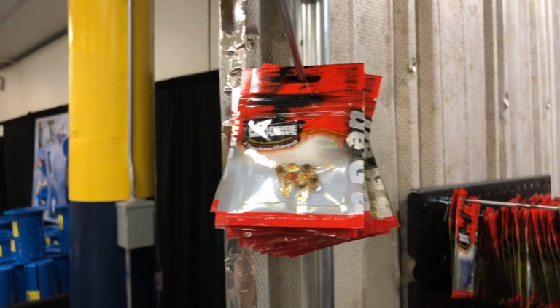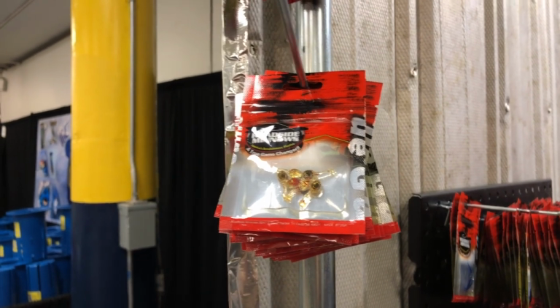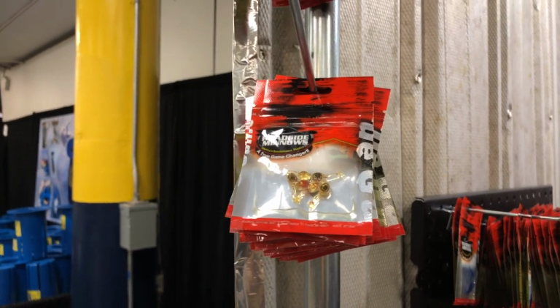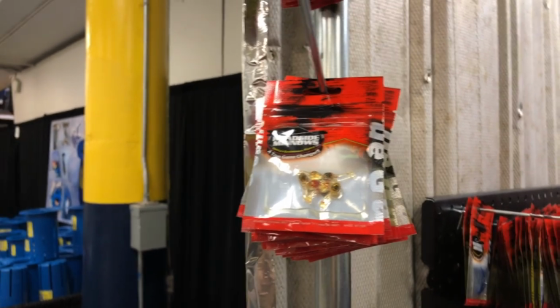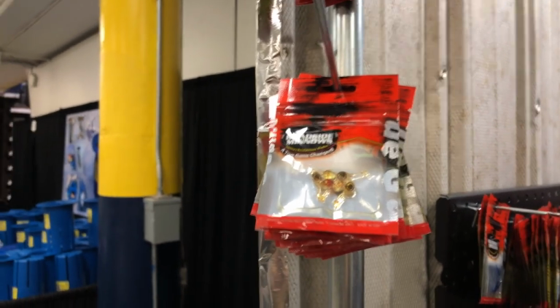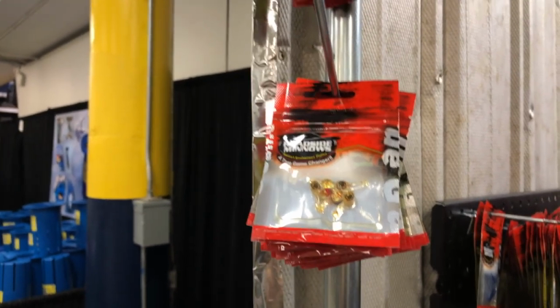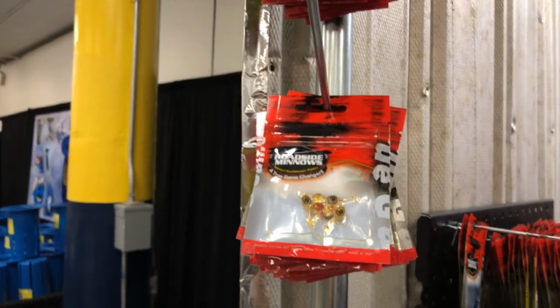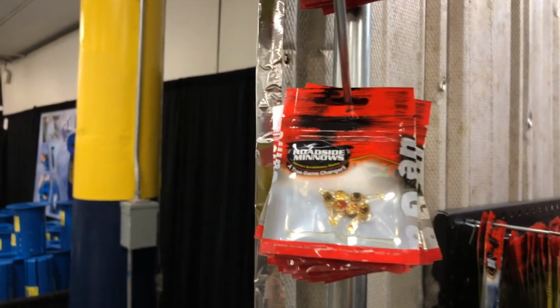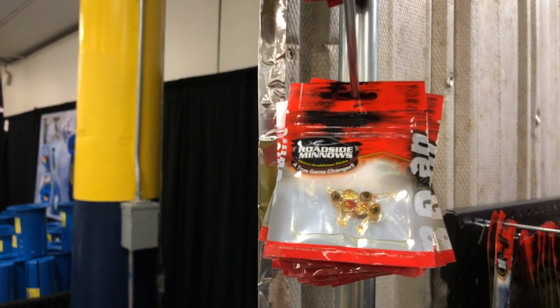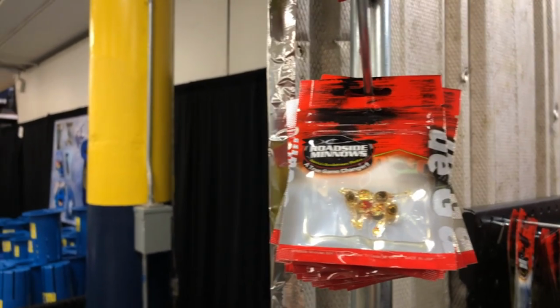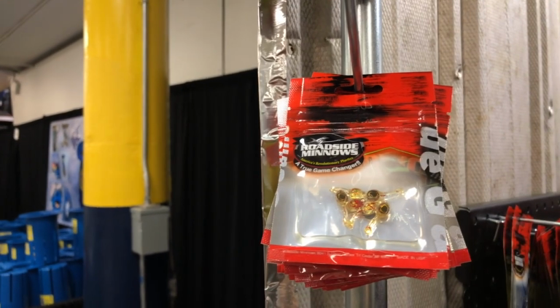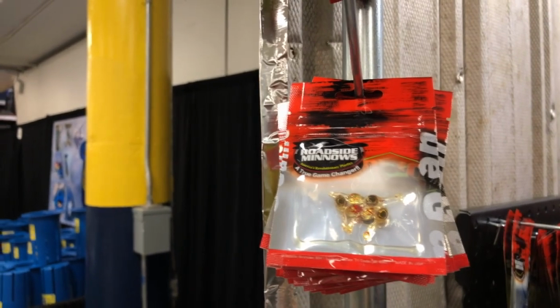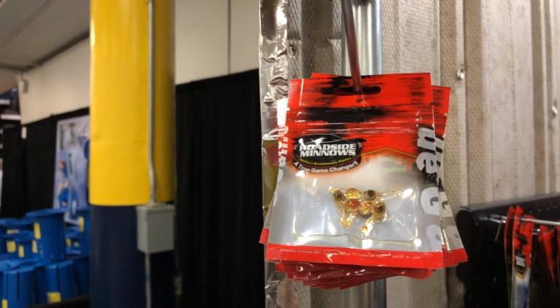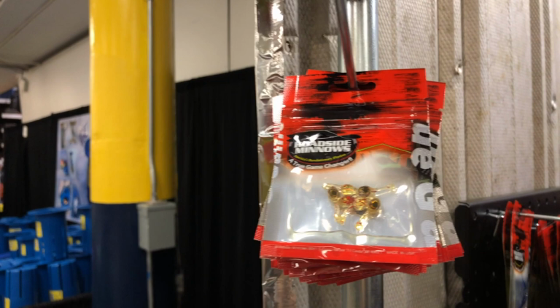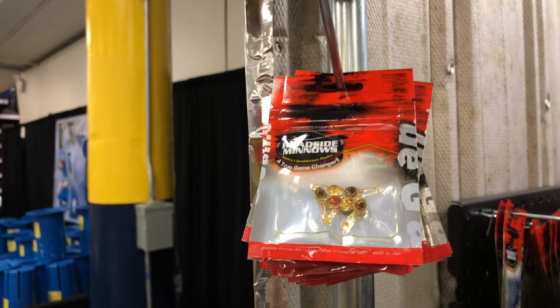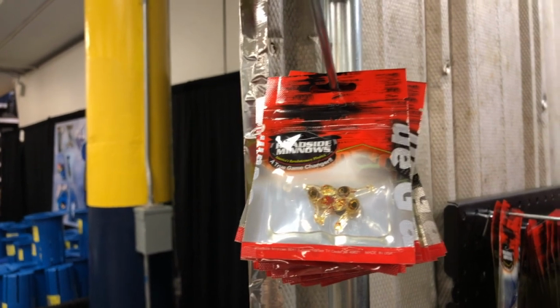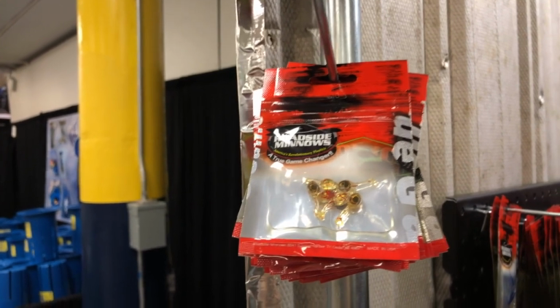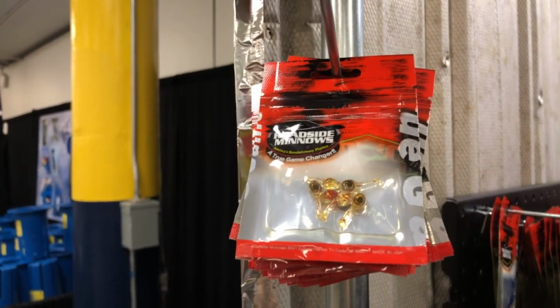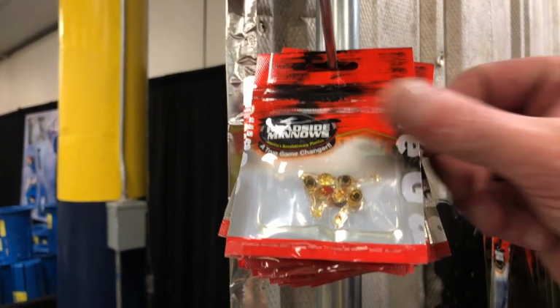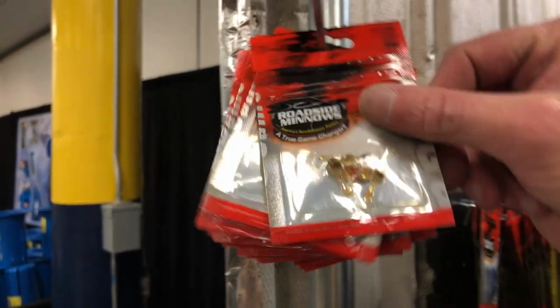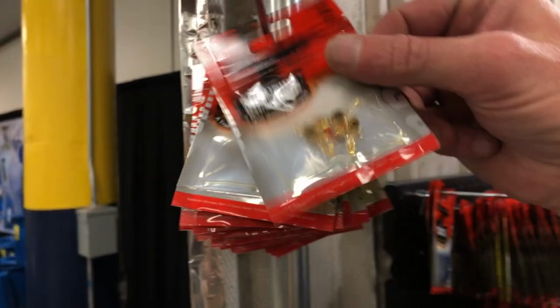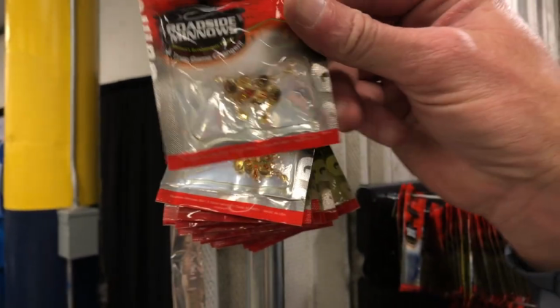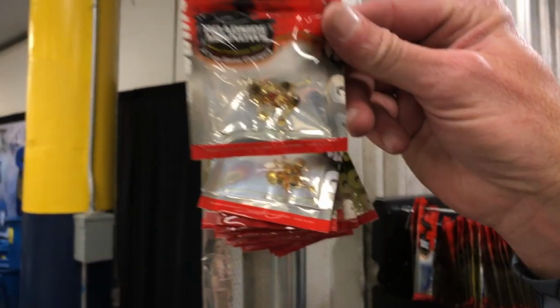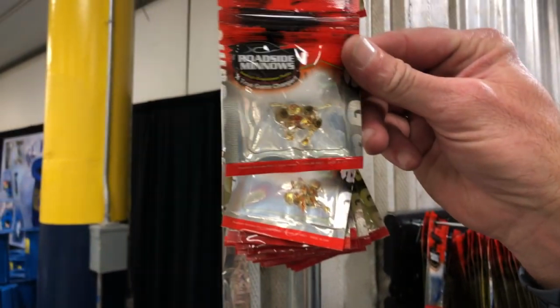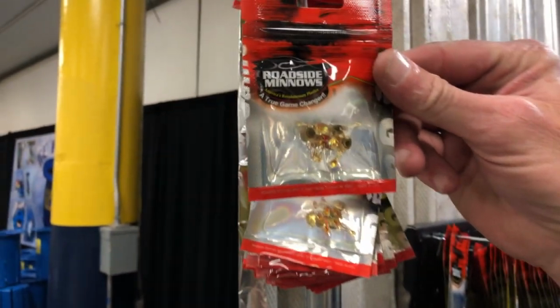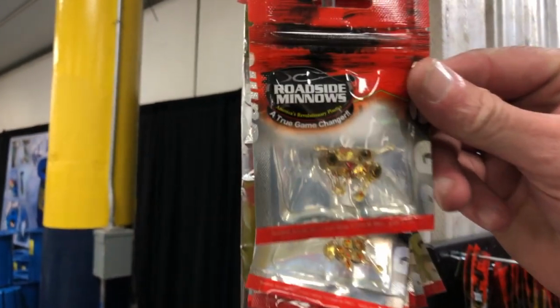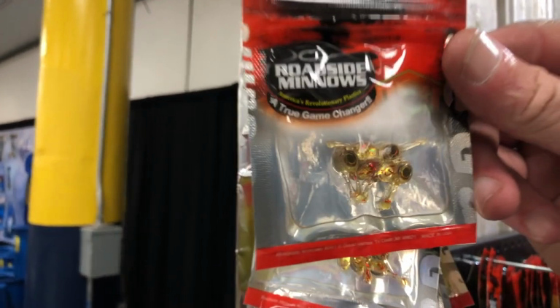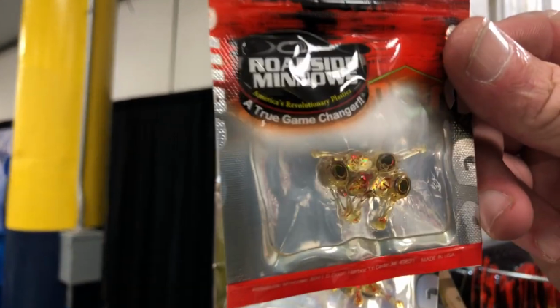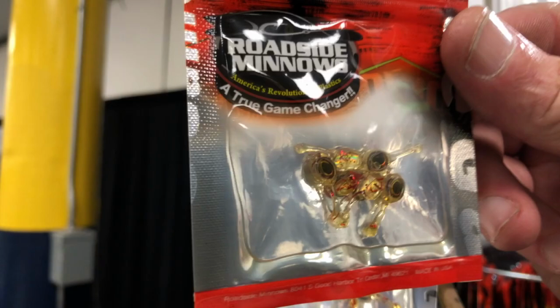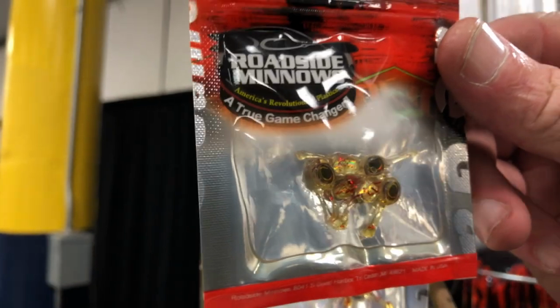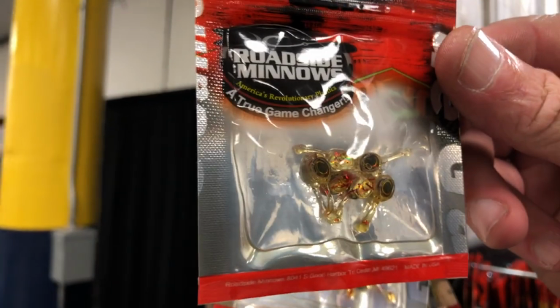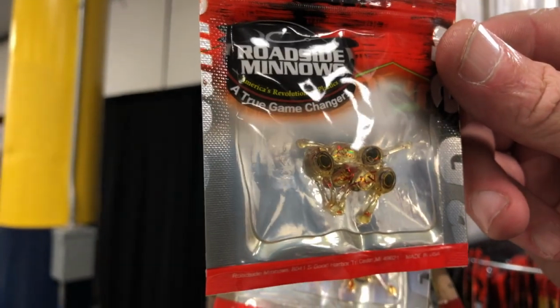I've got Dale here. Dale, give us the names as we go through so people can look at this and say, 'Hey, I want that on the end of my line.' These here are our perch eyes. They've been very hot — we just released them this winter.